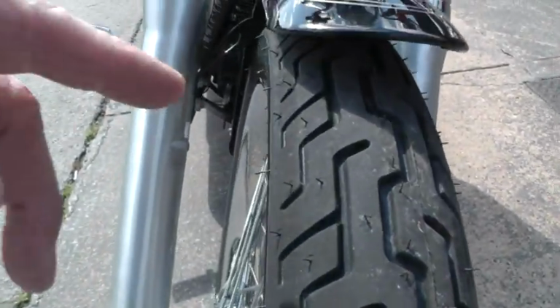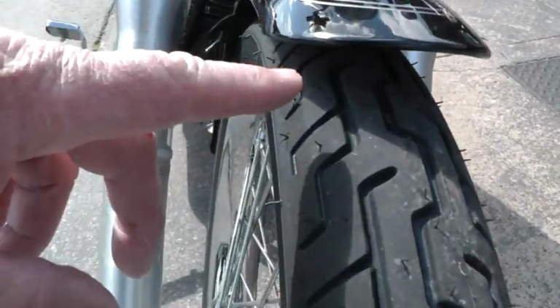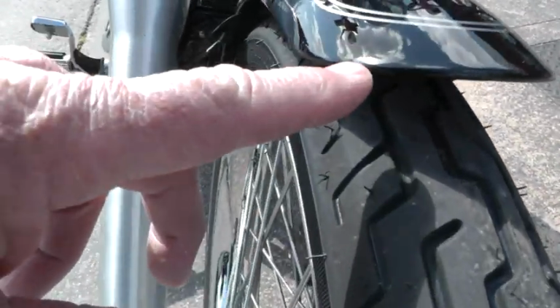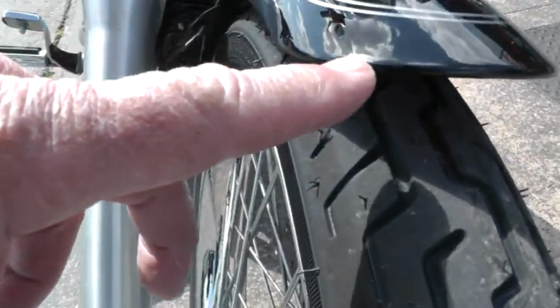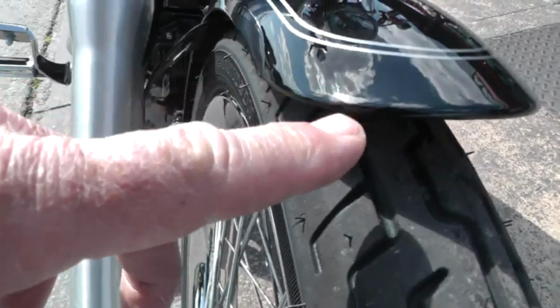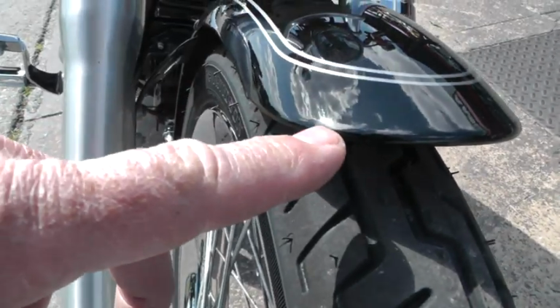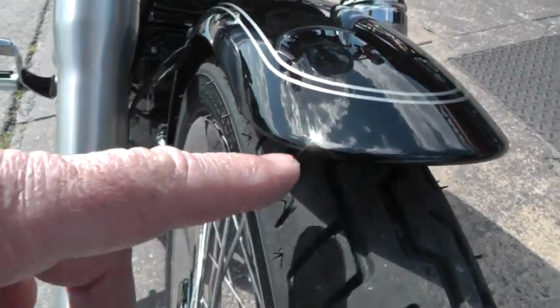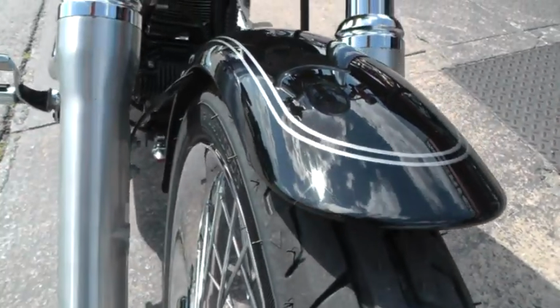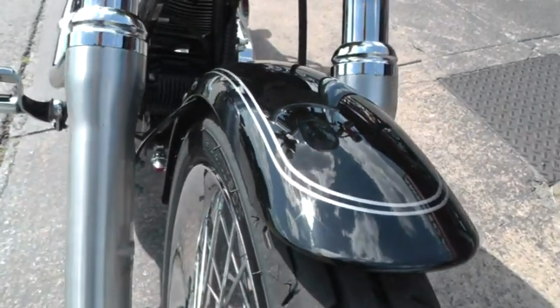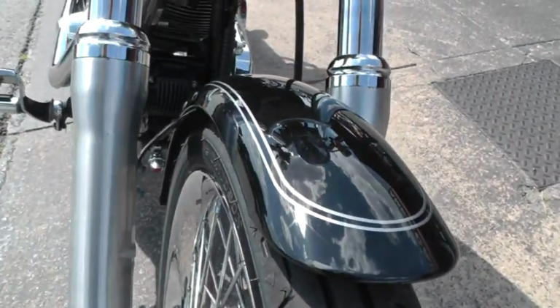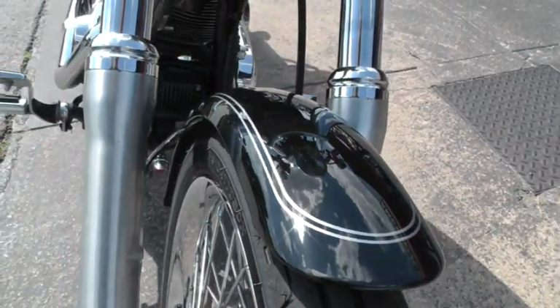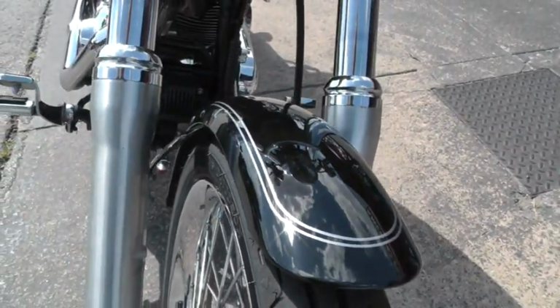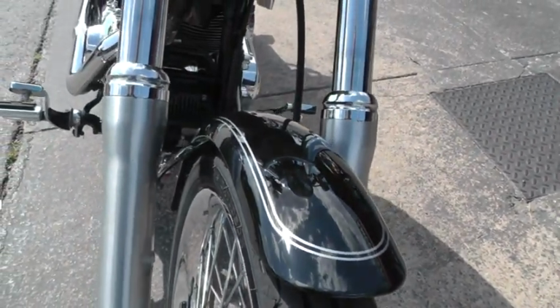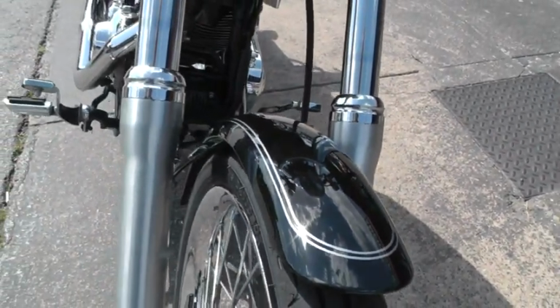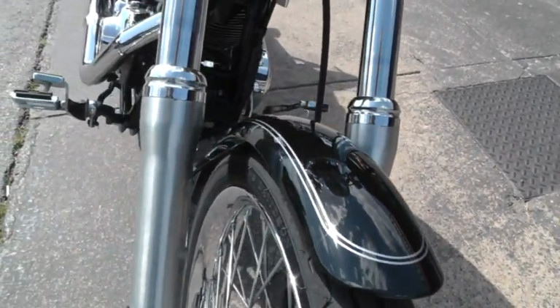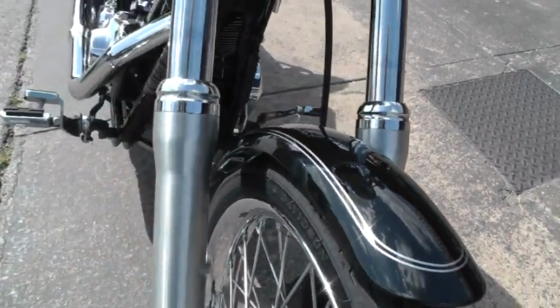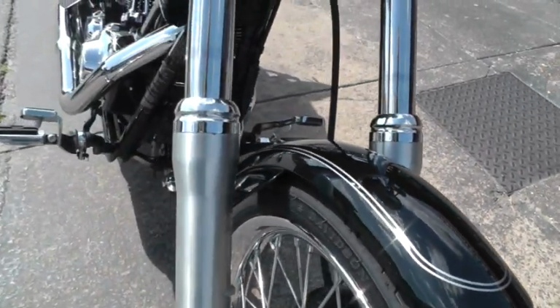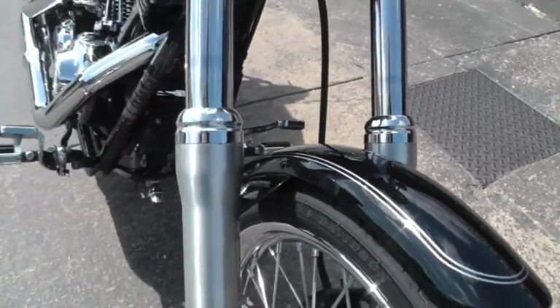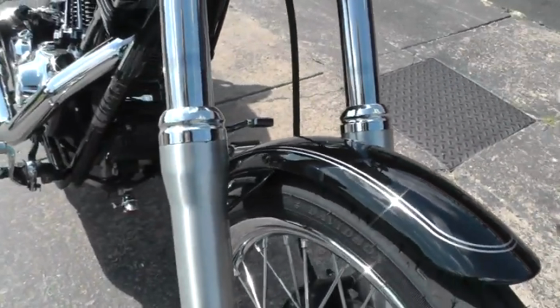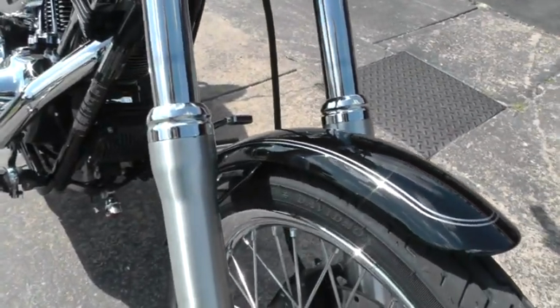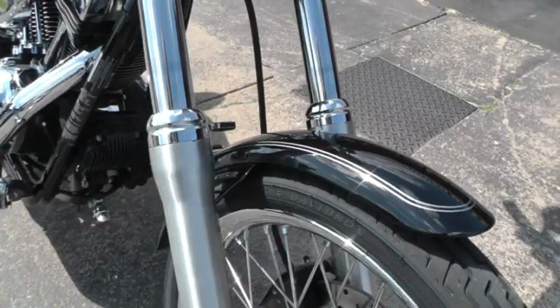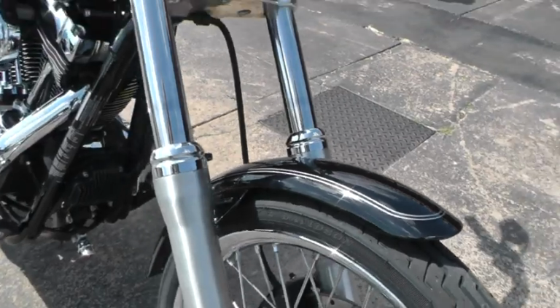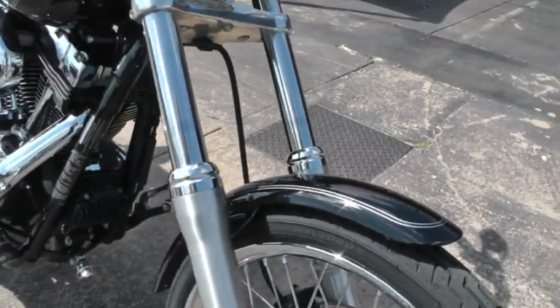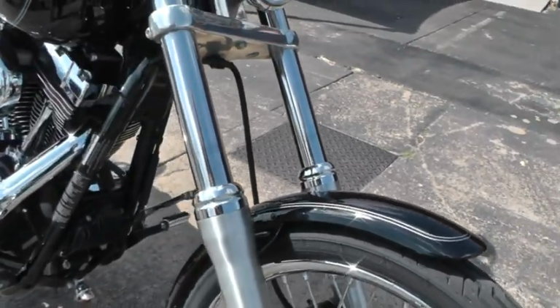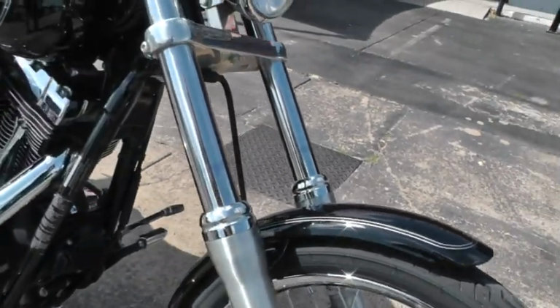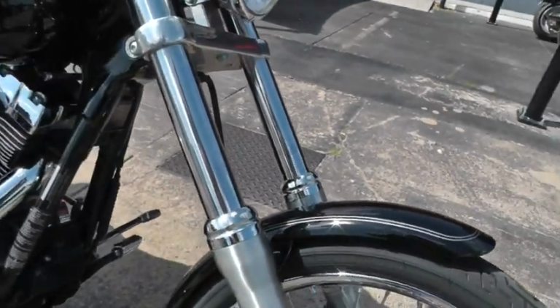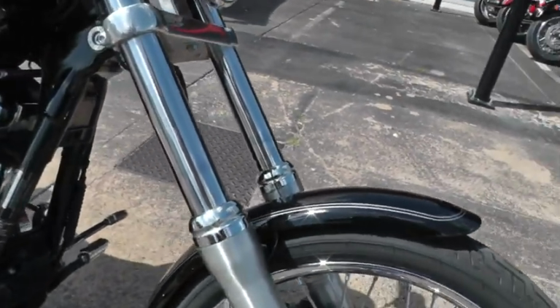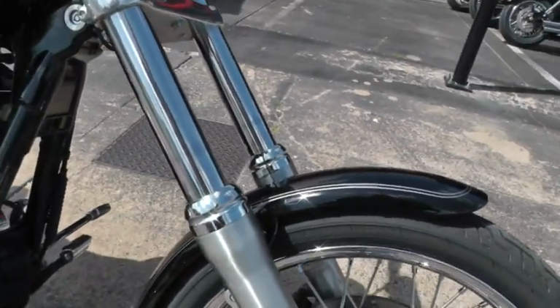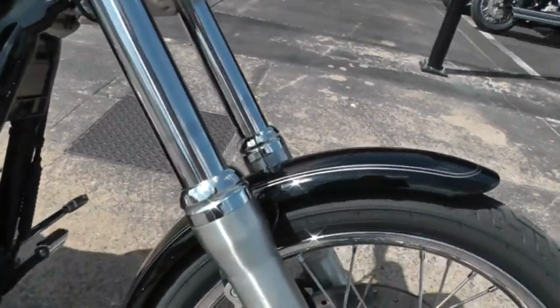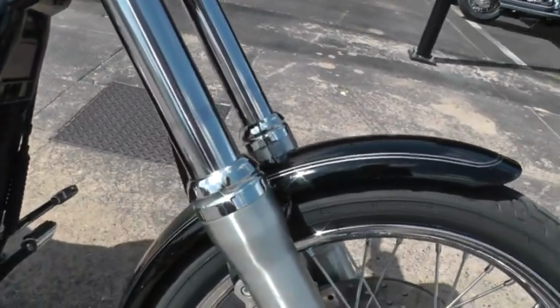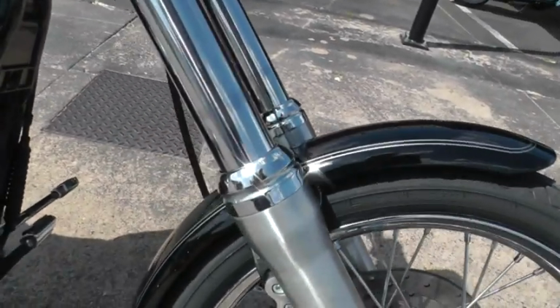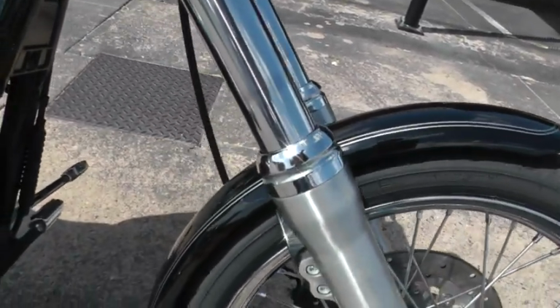Notice the little scuff right here on the front fender, but I'm not thinking I saw anything else that I need to point out to you. The paint really looks good. All the chrome looks good.